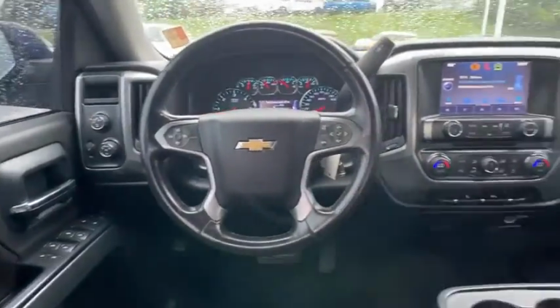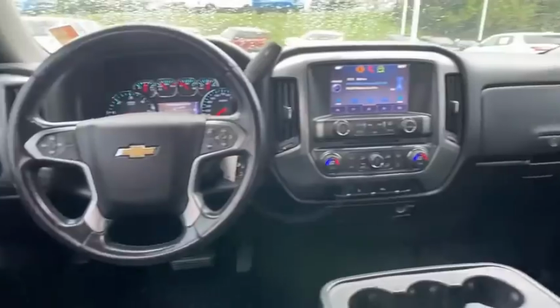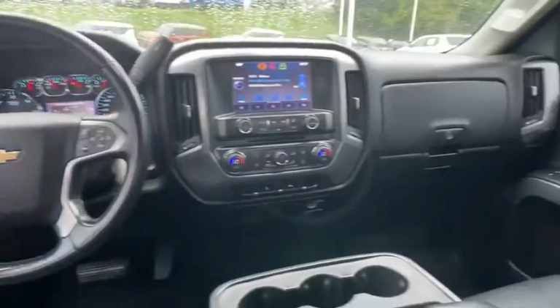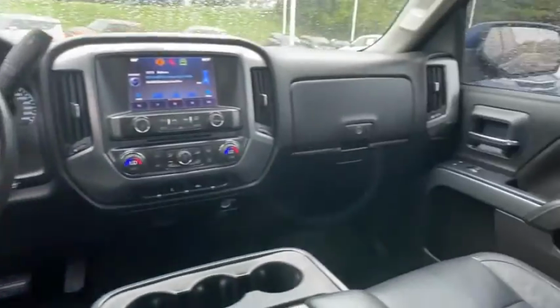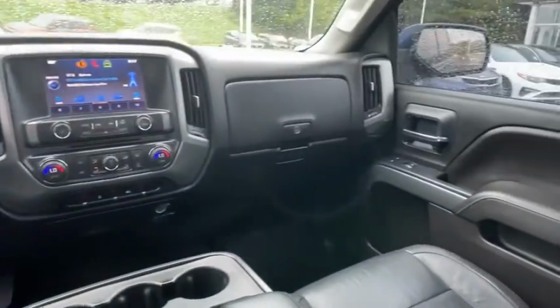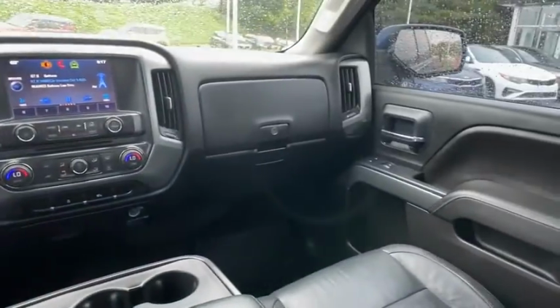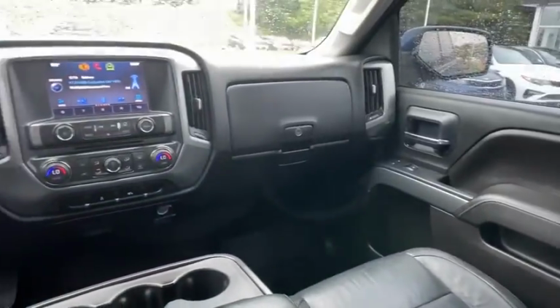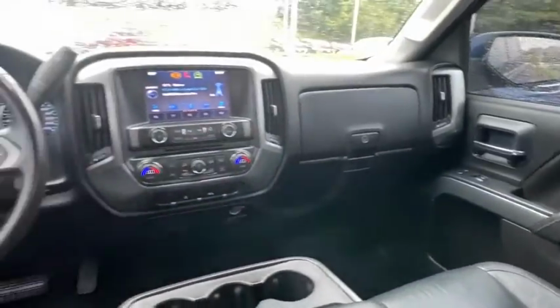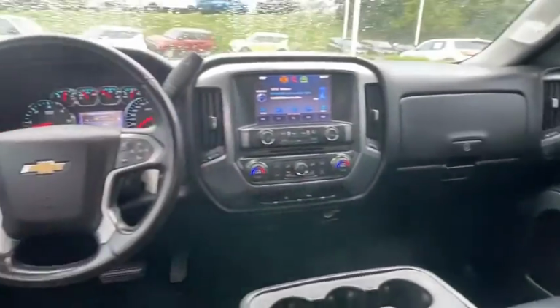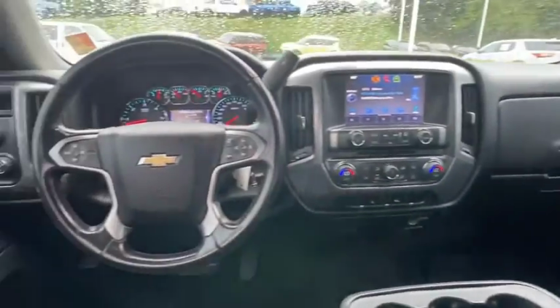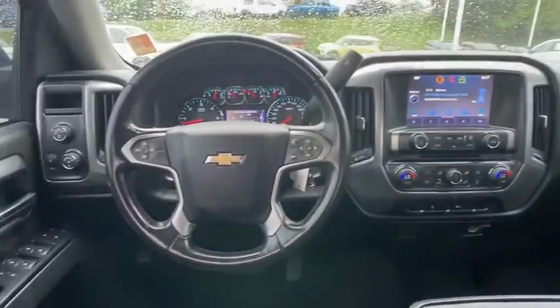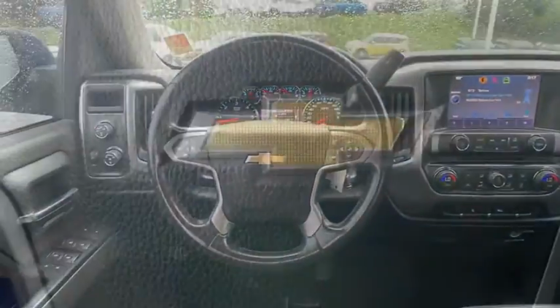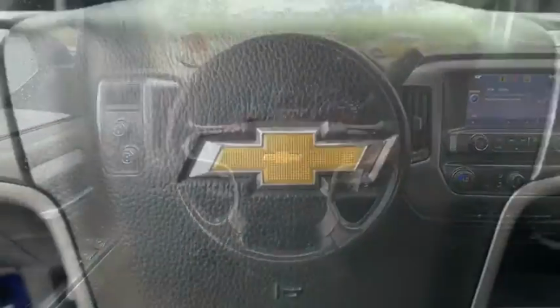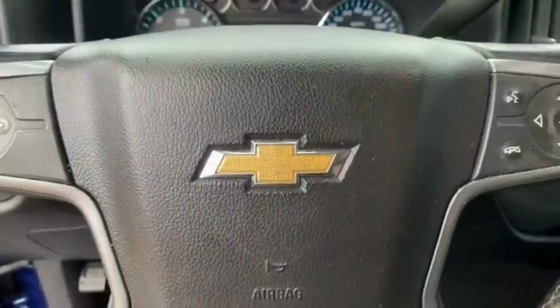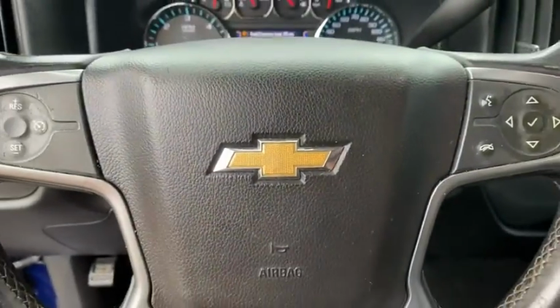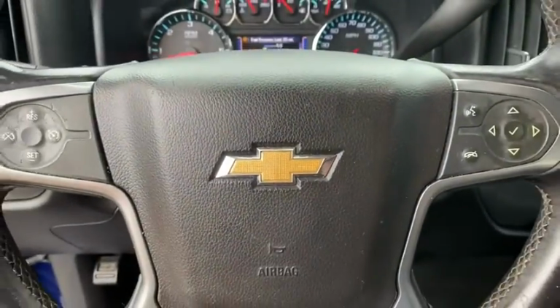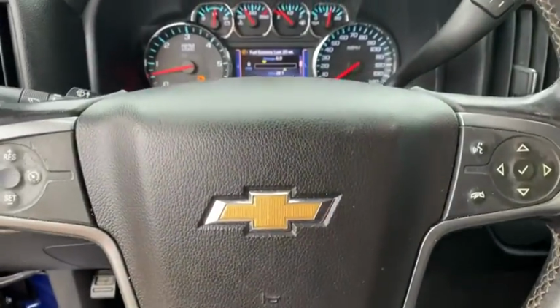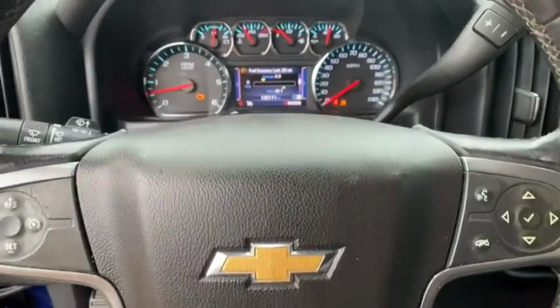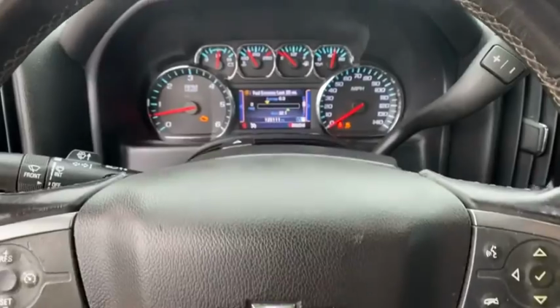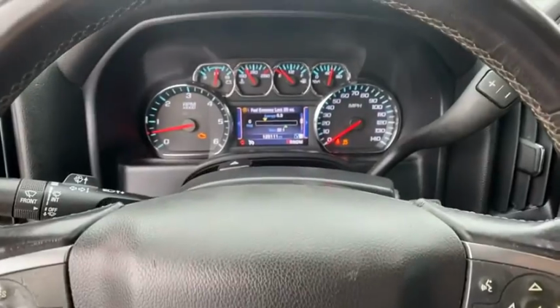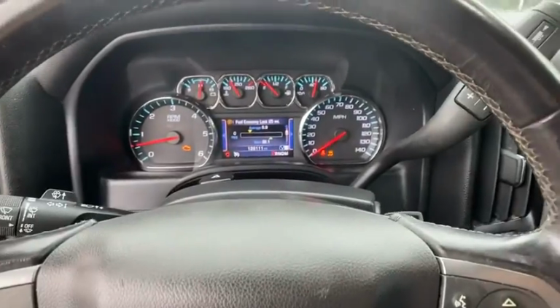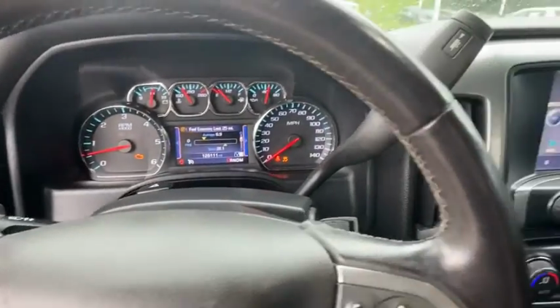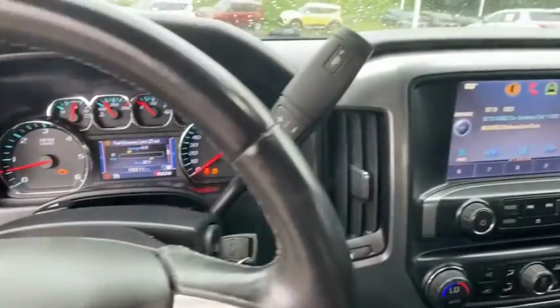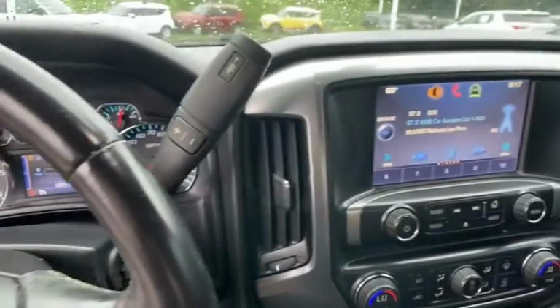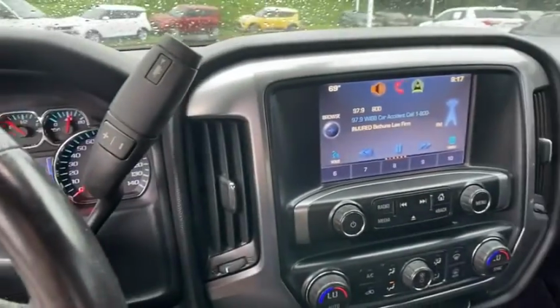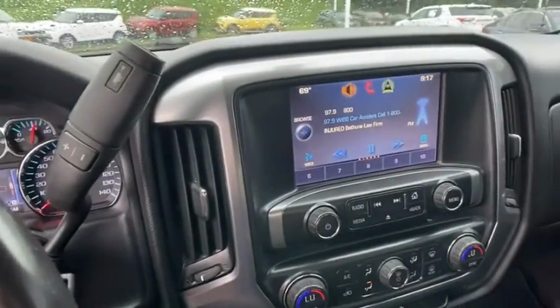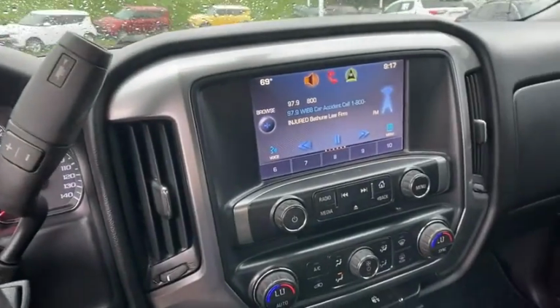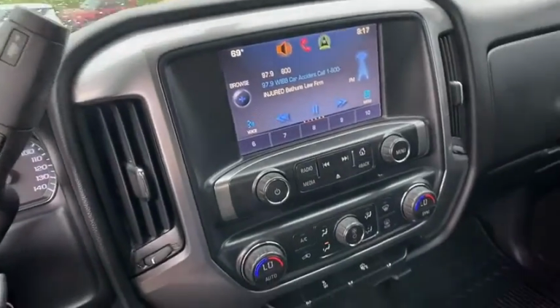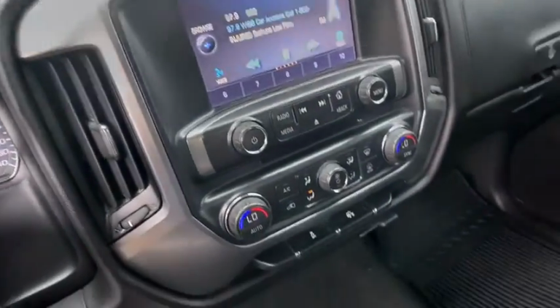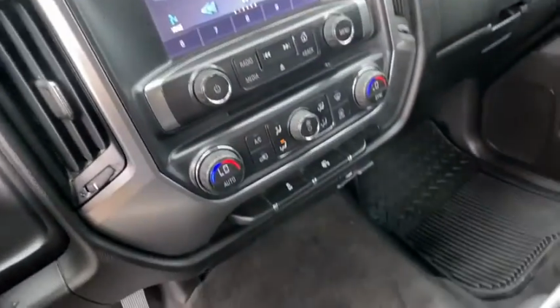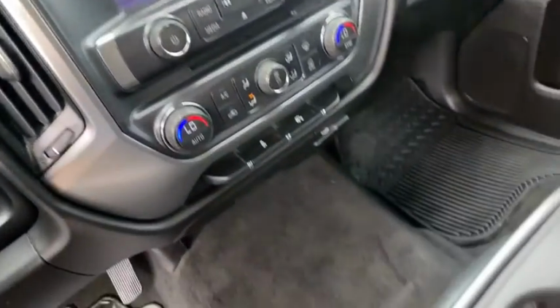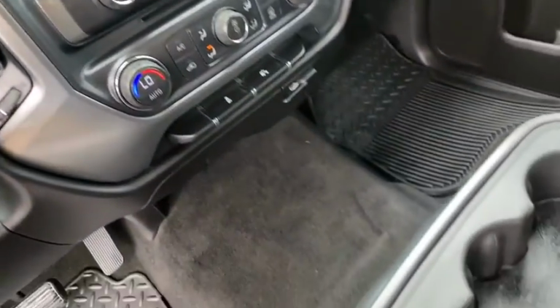Electronic stability control, compass, trip computer, overhead console, tachometer, brake assist, remote keyless entry, panic alarm, cloth seat trim.